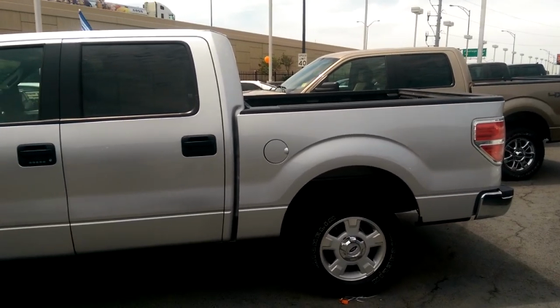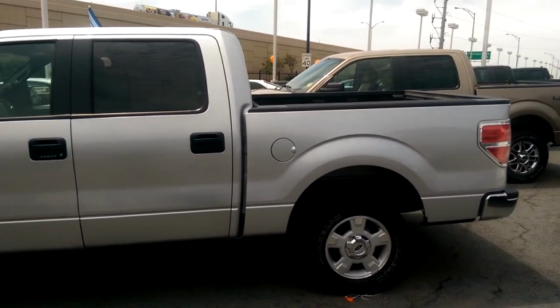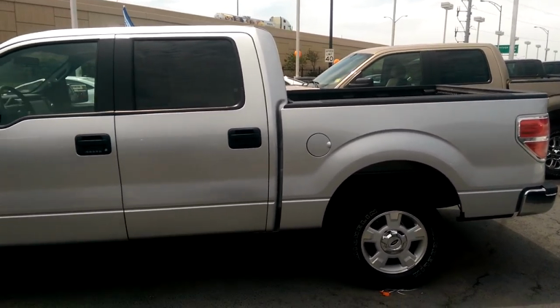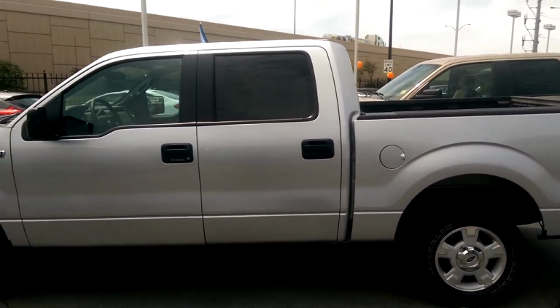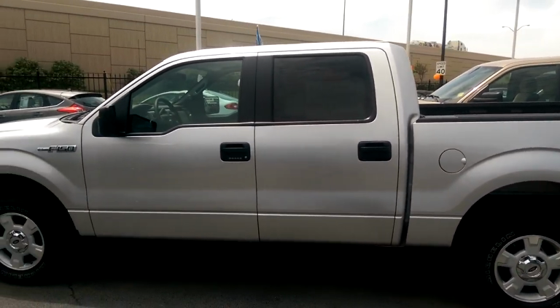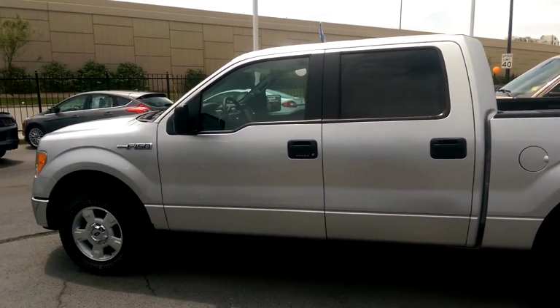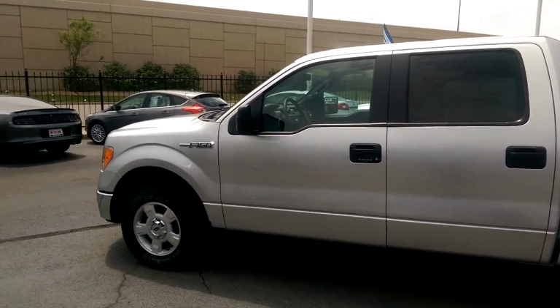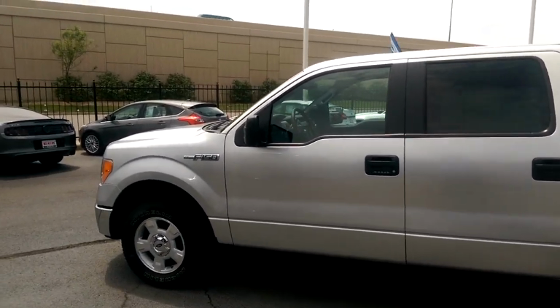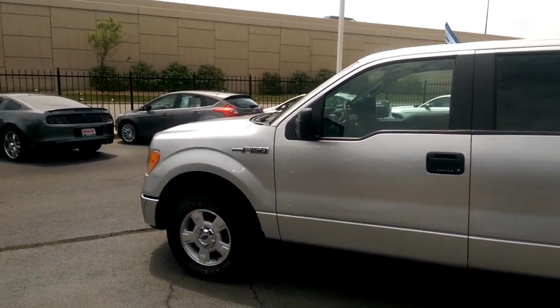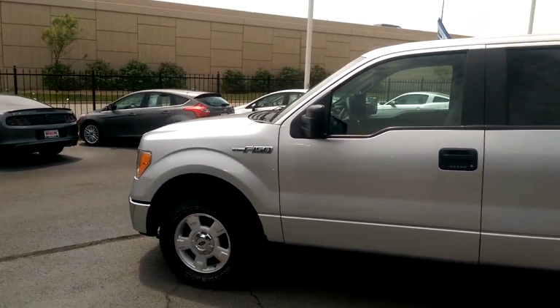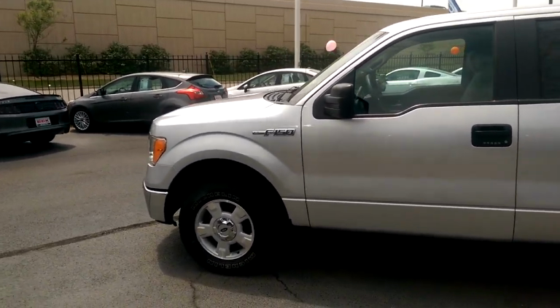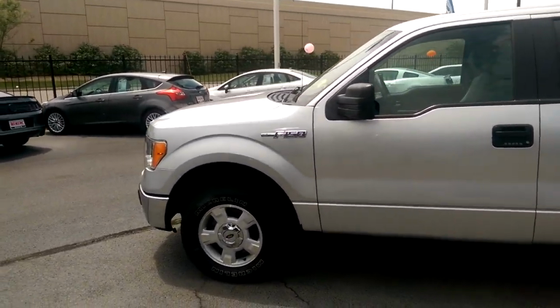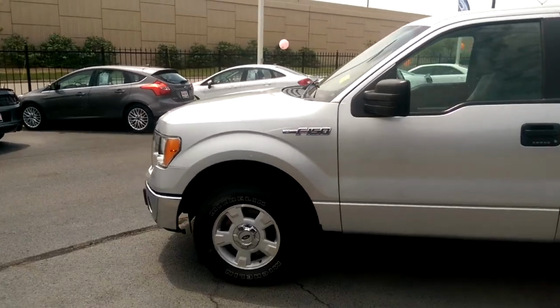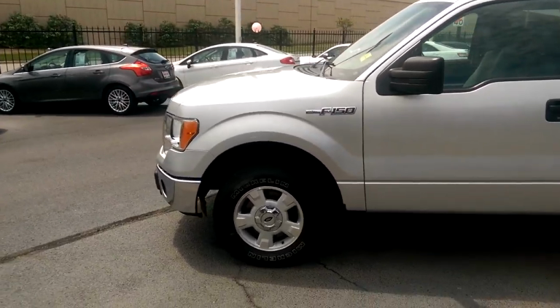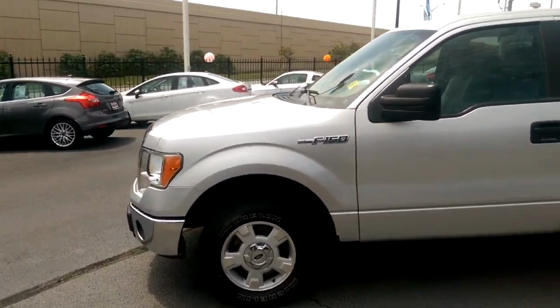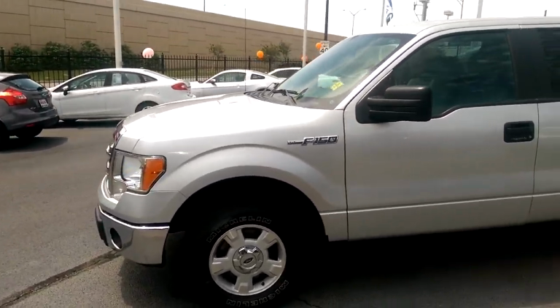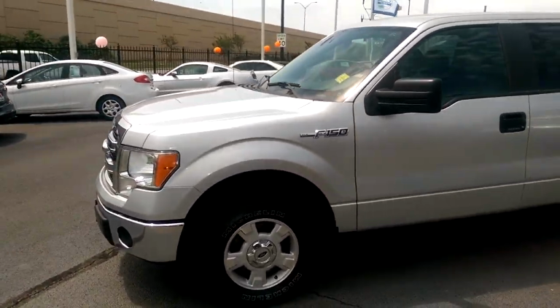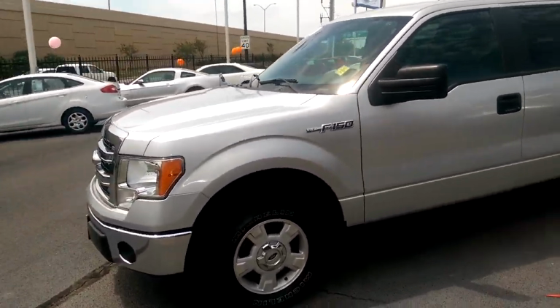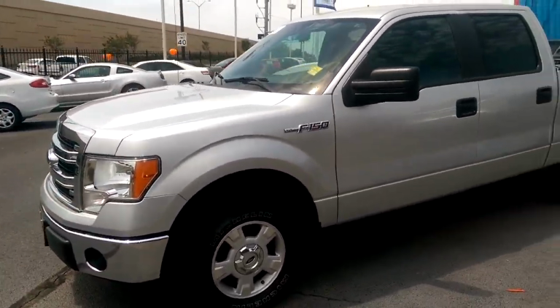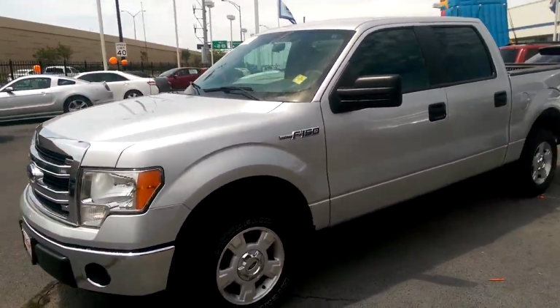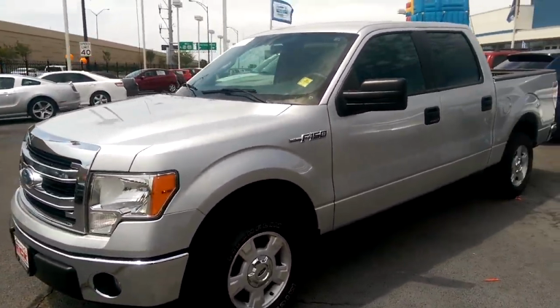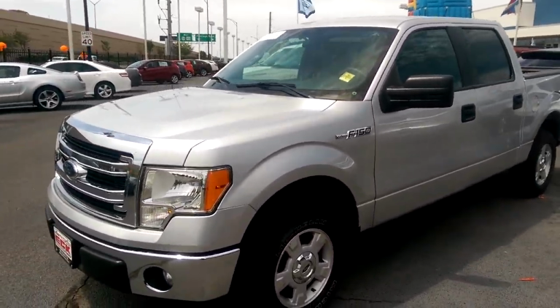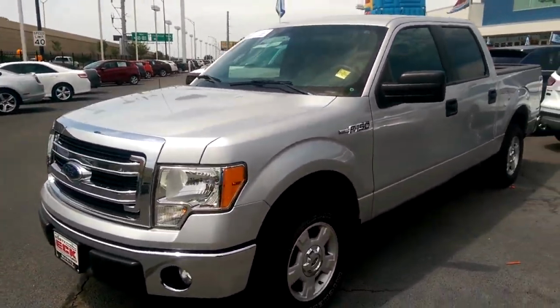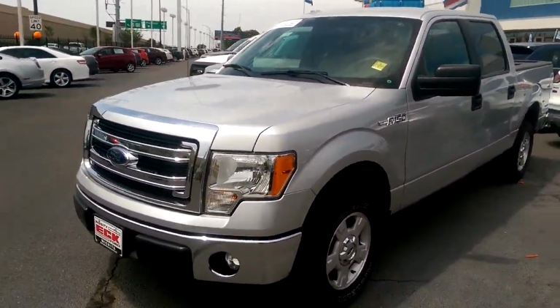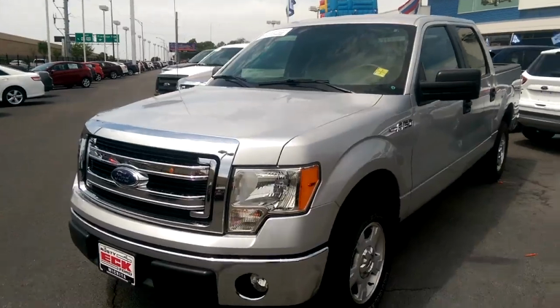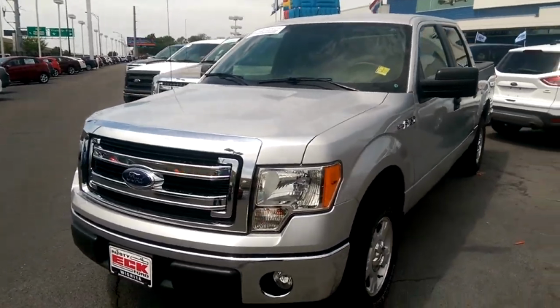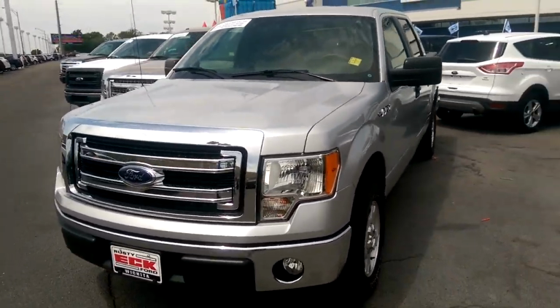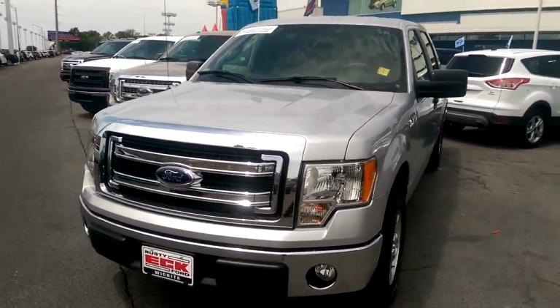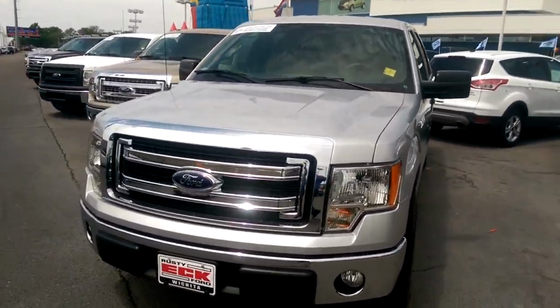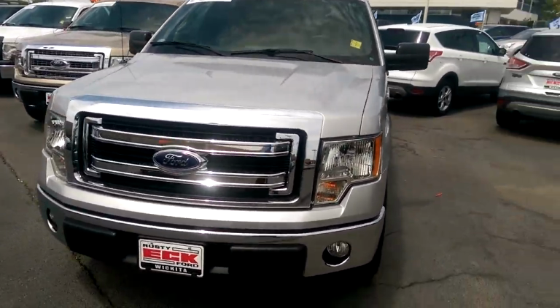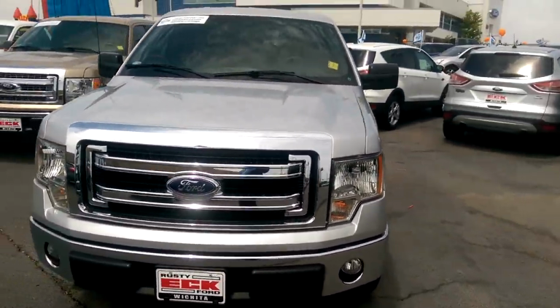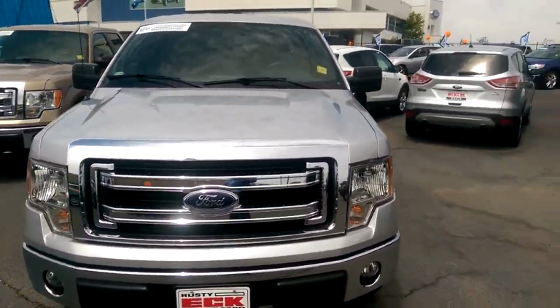Hey Janet, this is Michael again. I just wanted to give you a quick little walk around of this truck I just sent you pictures of. Of course it's got the chrome XLT package, so we do have the chrome bumpers on this model.